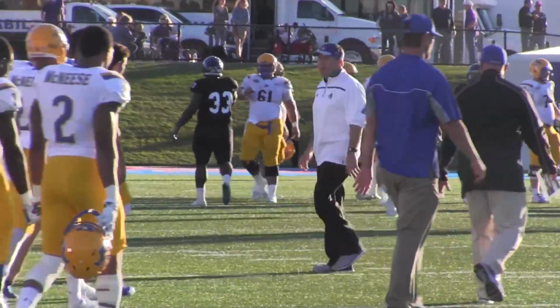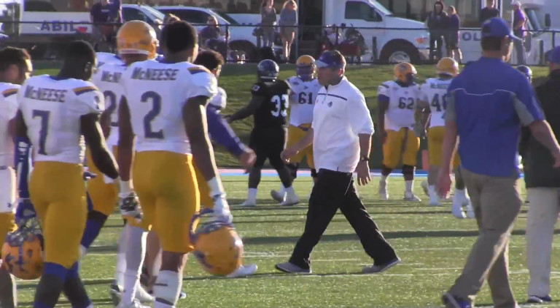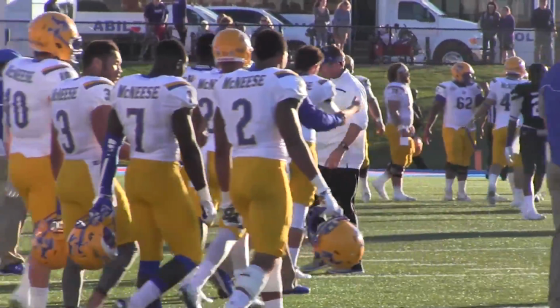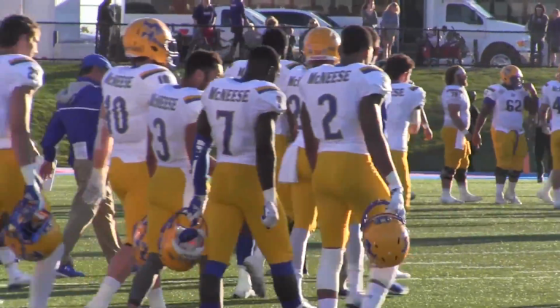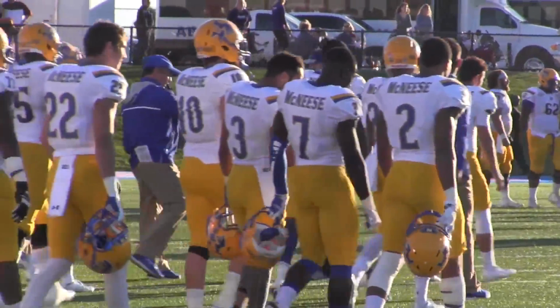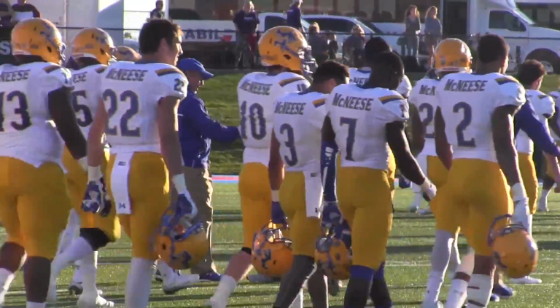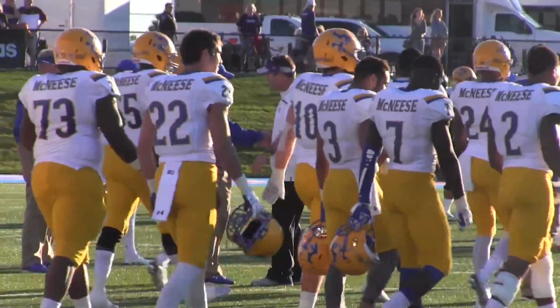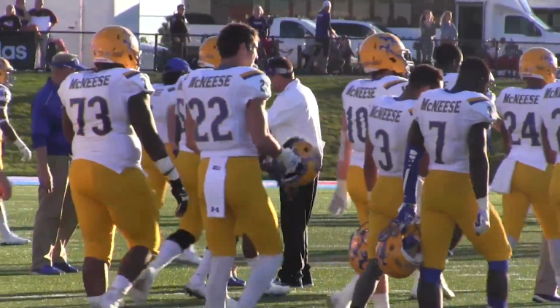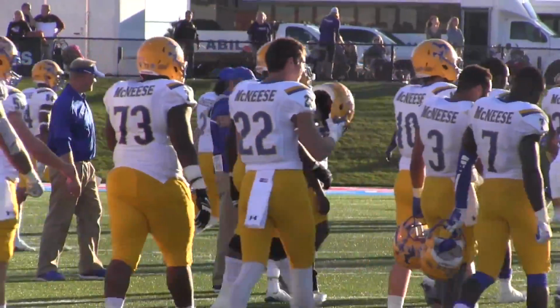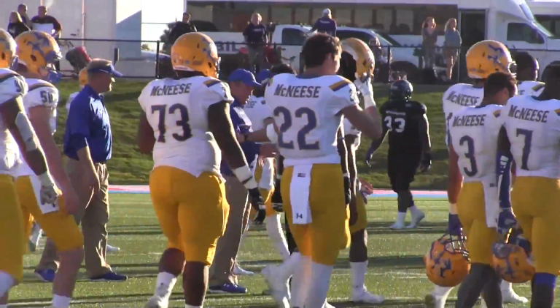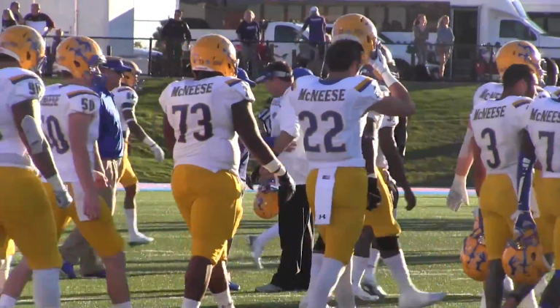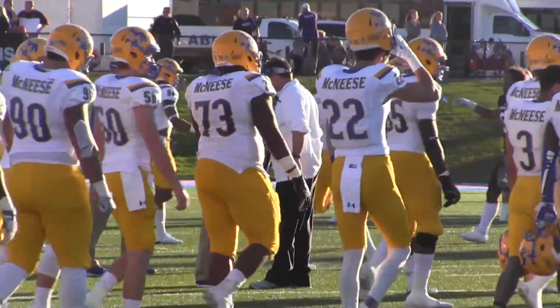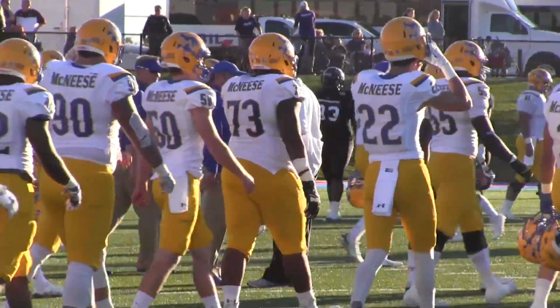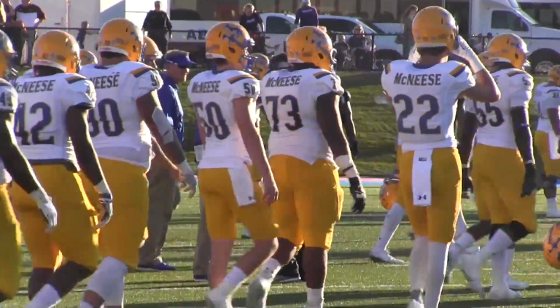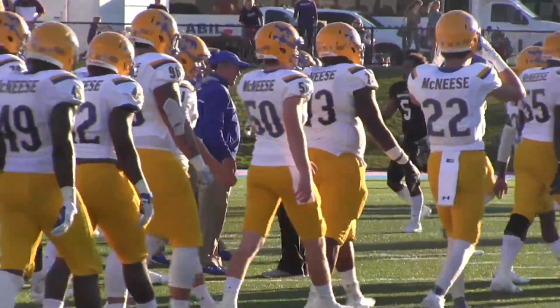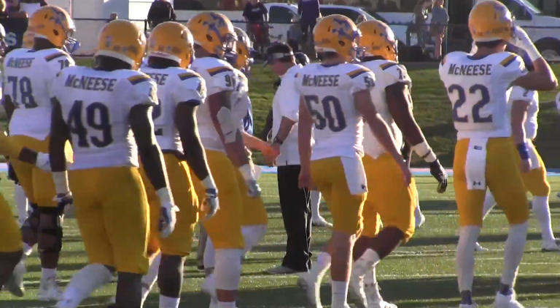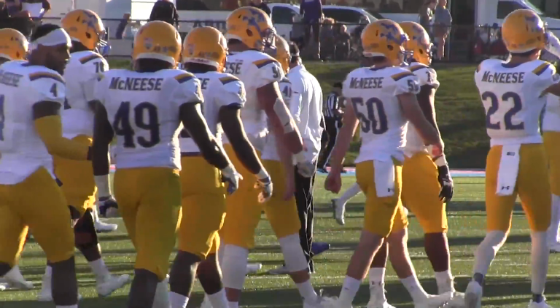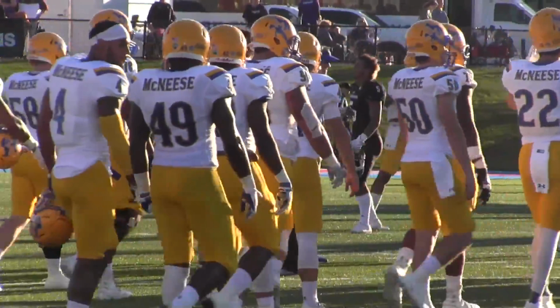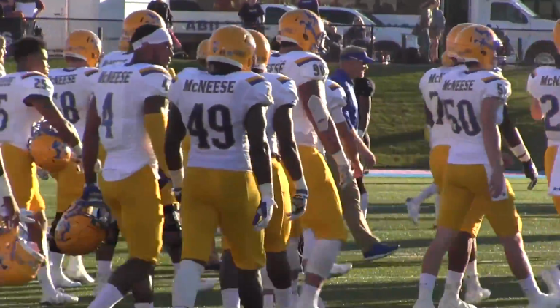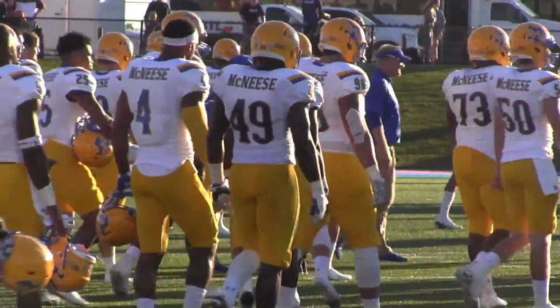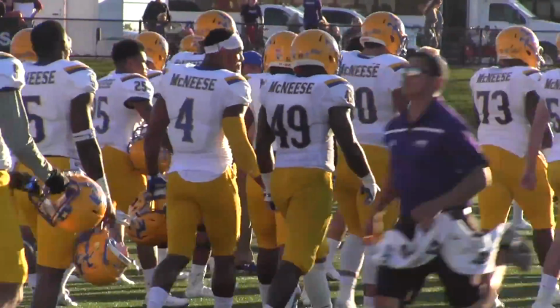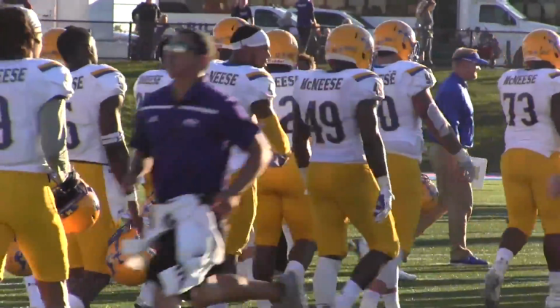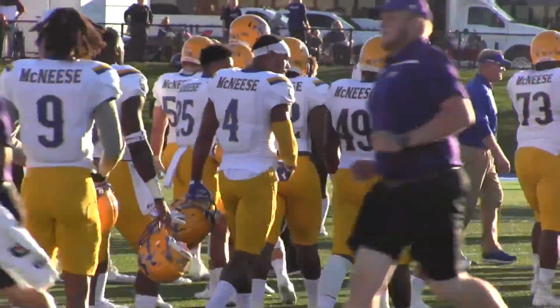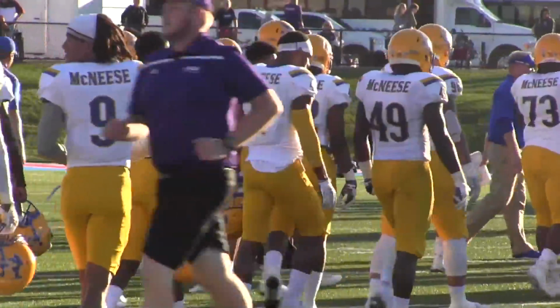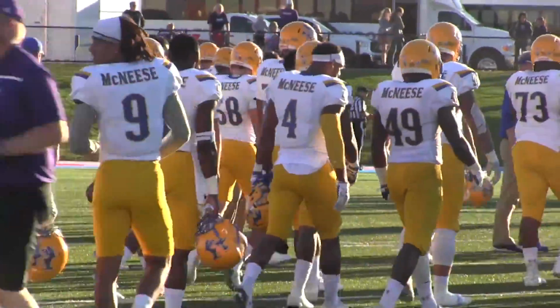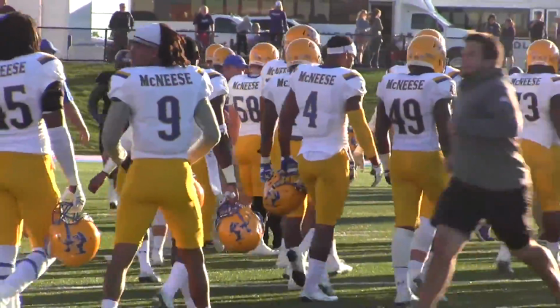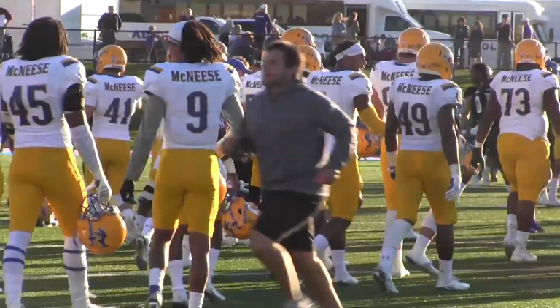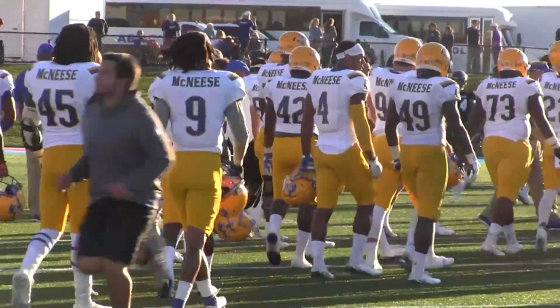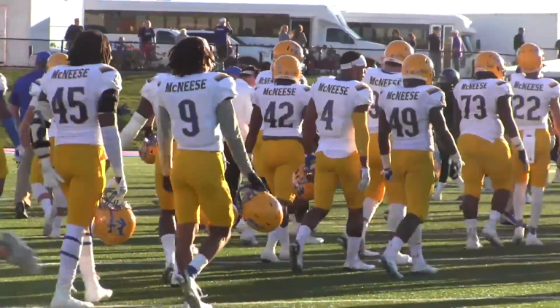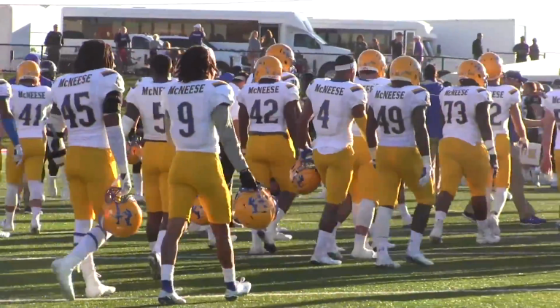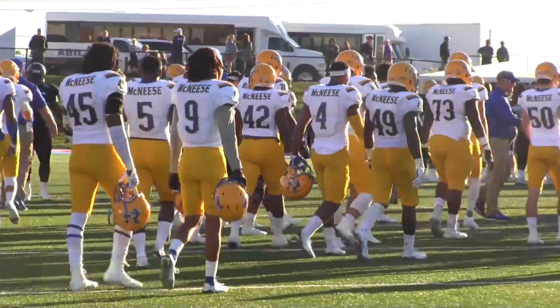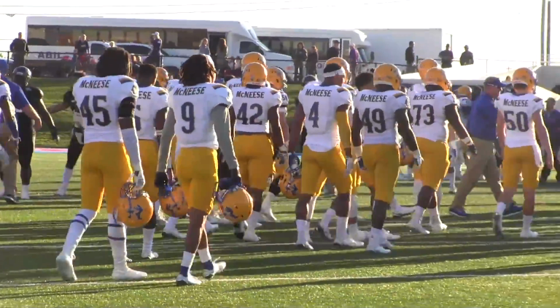It's a final score from Shotwell — McNeese State, the number seven ranked team in the nation and seven and oh, goes to eight and oh. They hold on to beat ACU 15-13.